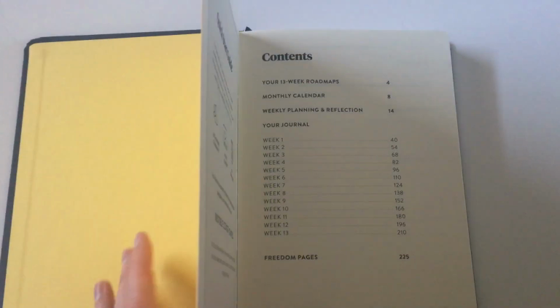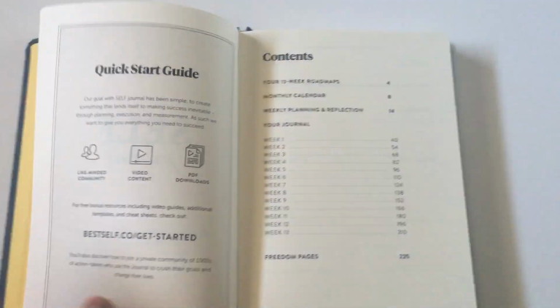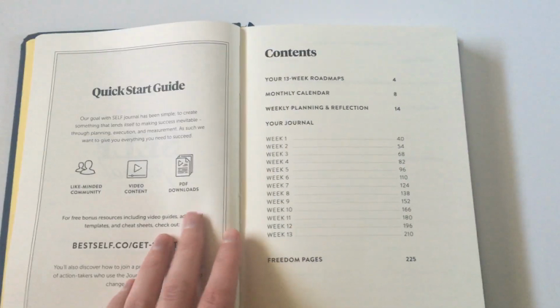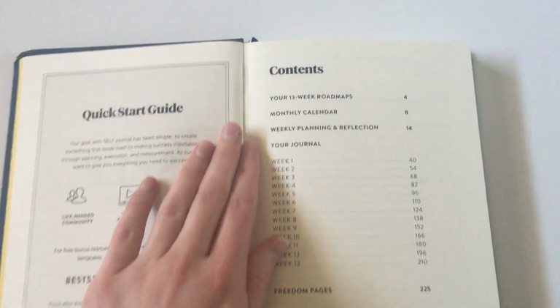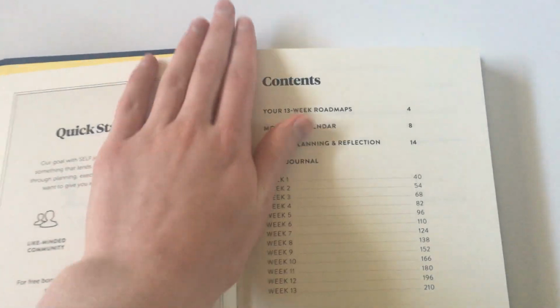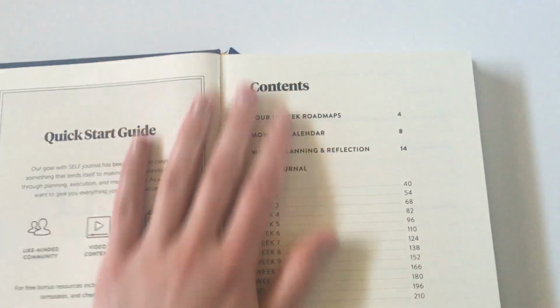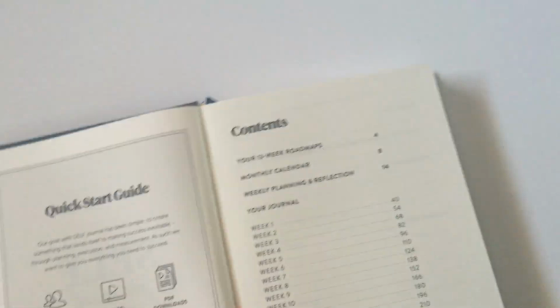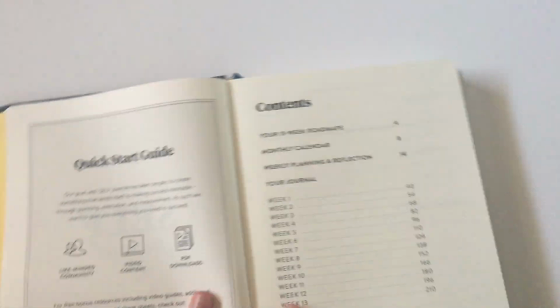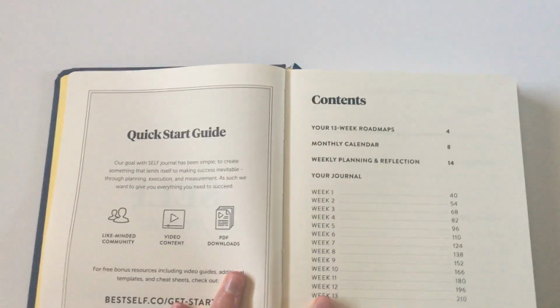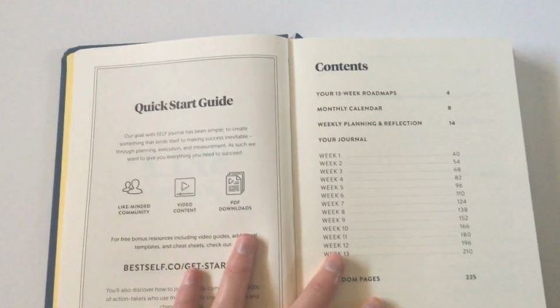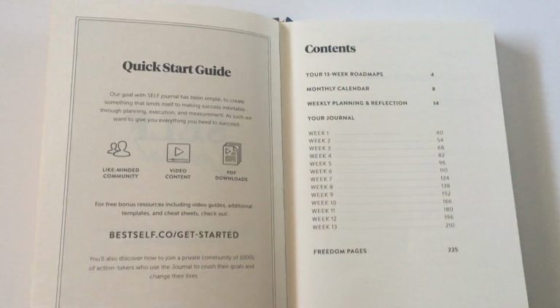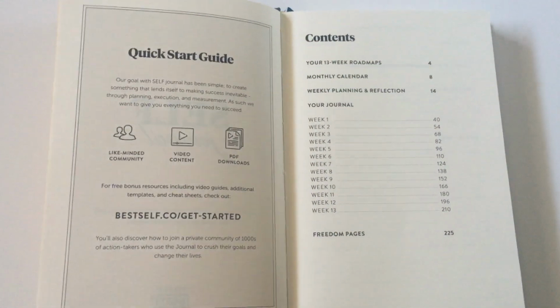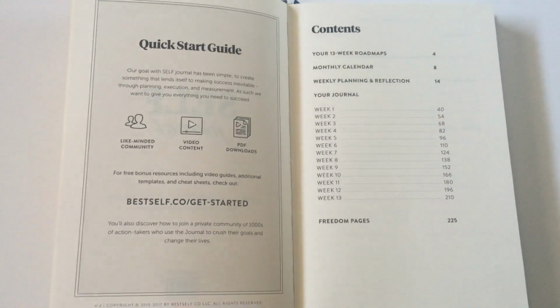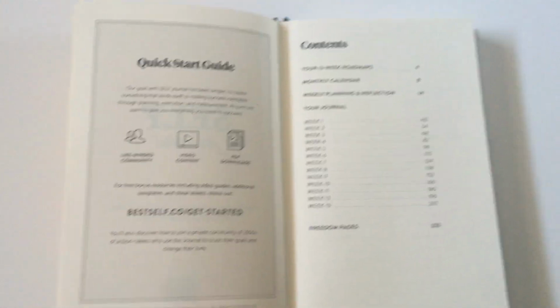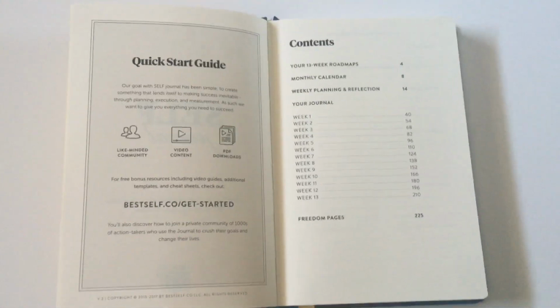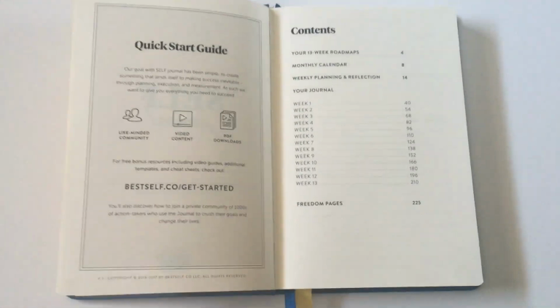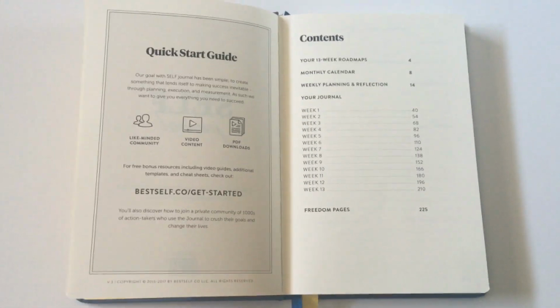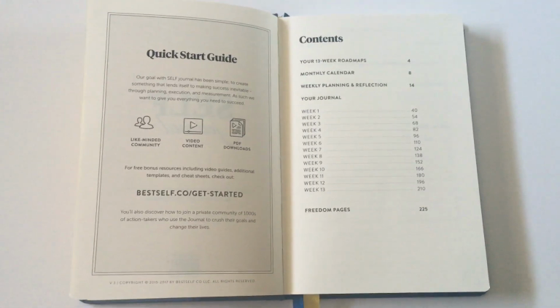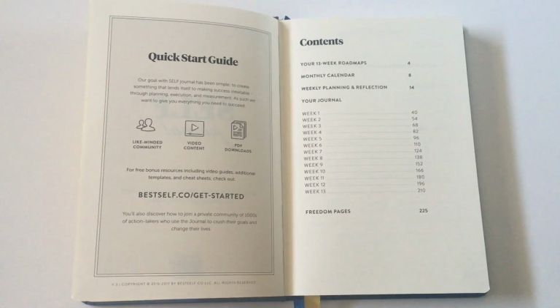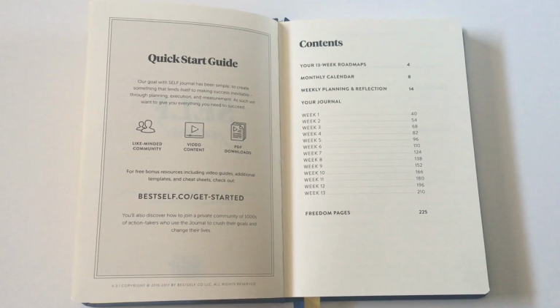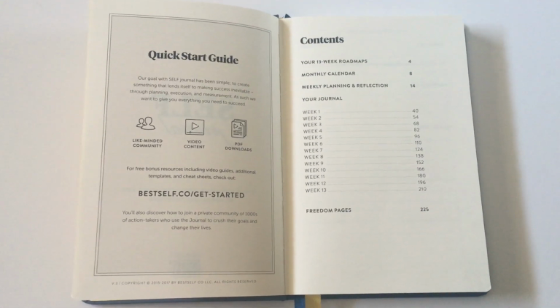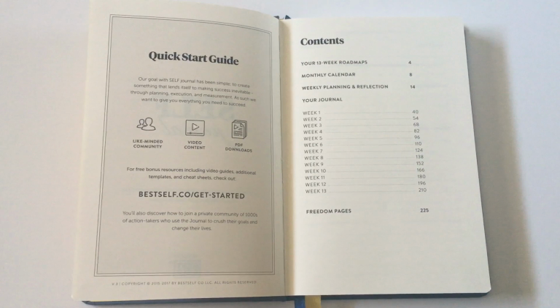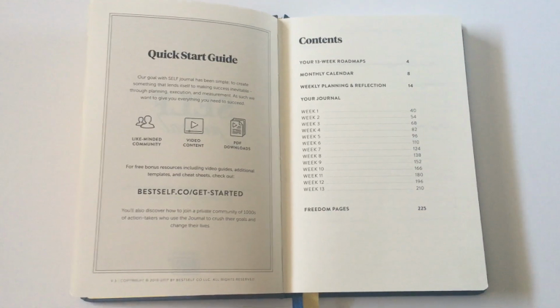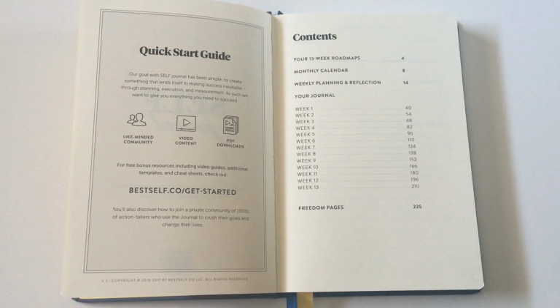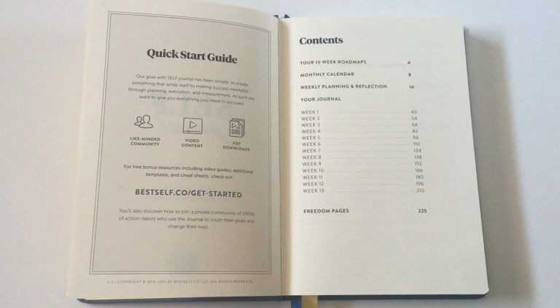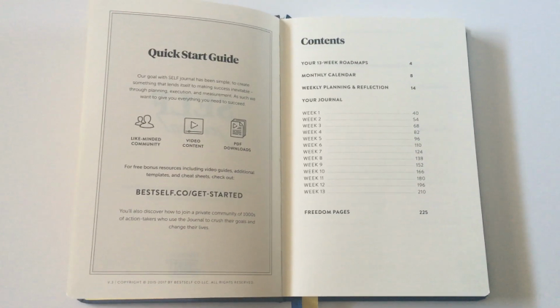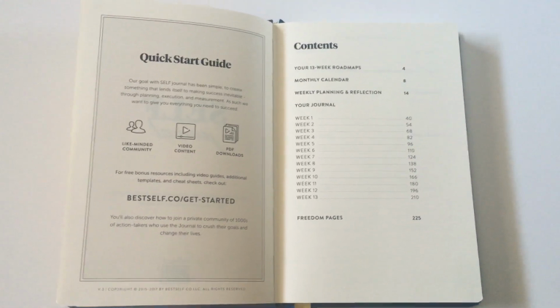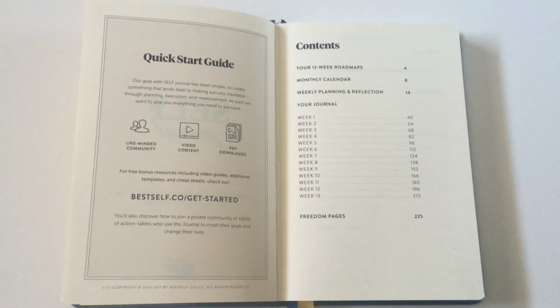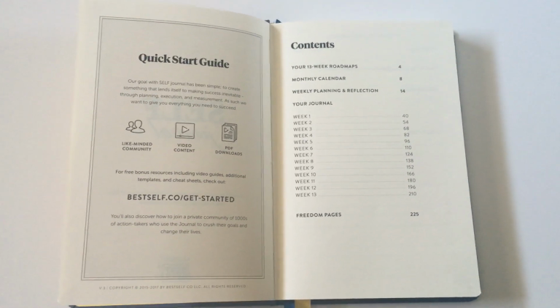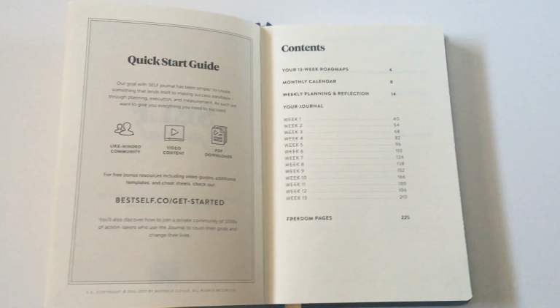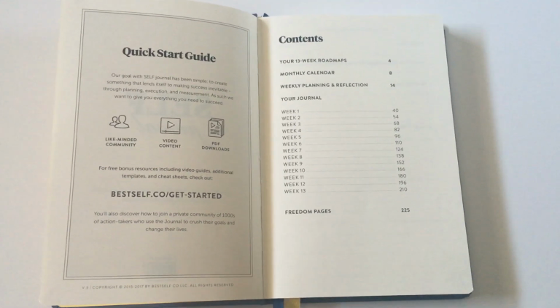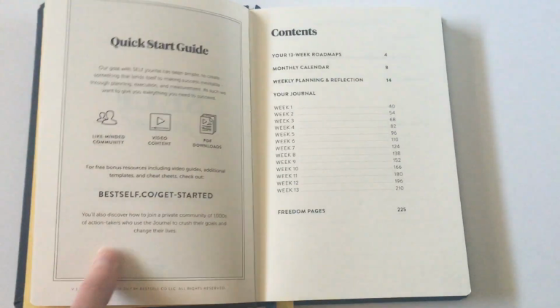The inside of it, the paper feels quite smooth. I know it looks a bit yellow on camera but it really is more white than most of the hardbound notebooks where it's that really gross yellow paper. This feels quite smooth and it's more white than yellow.